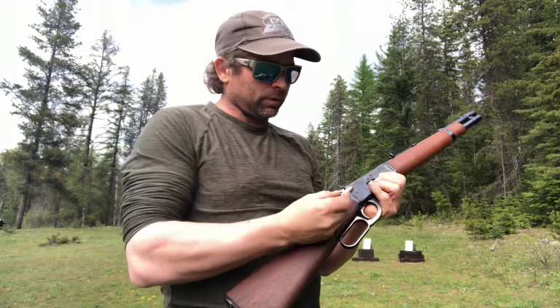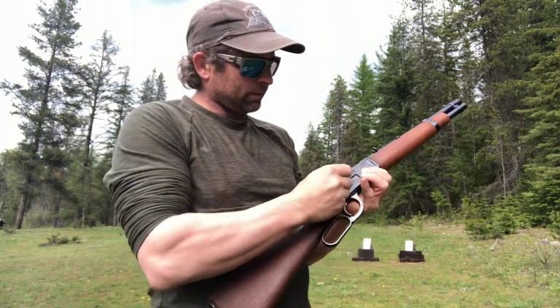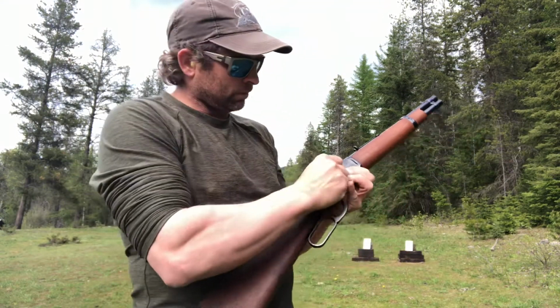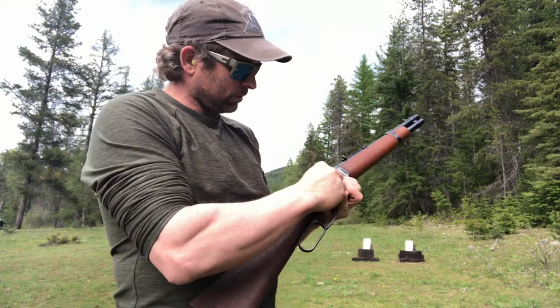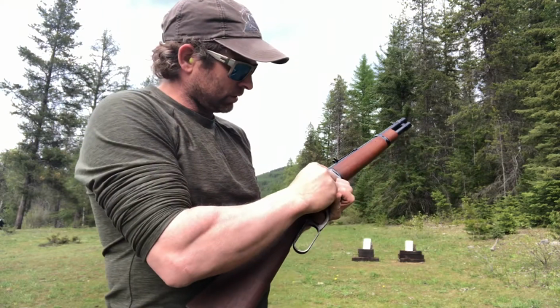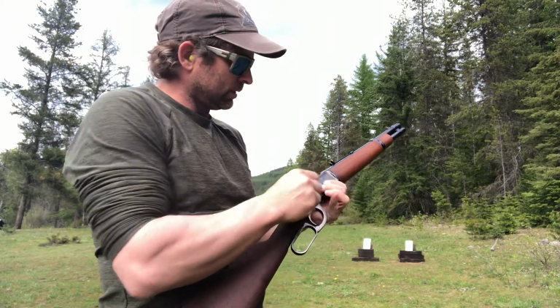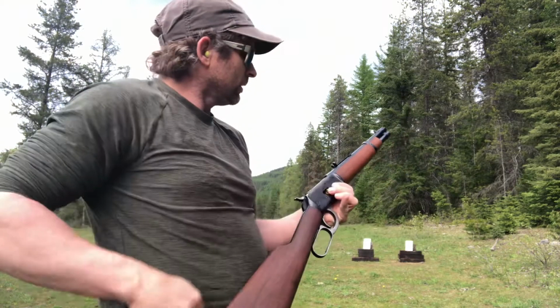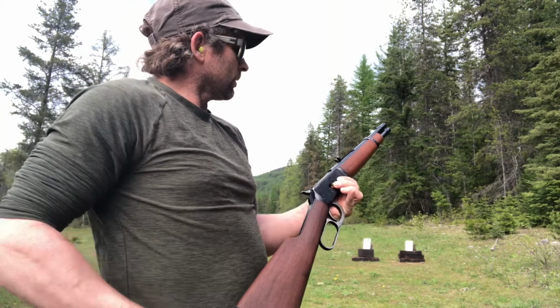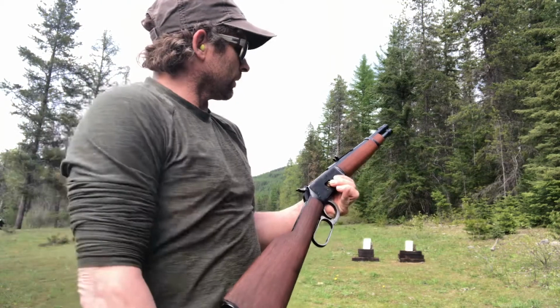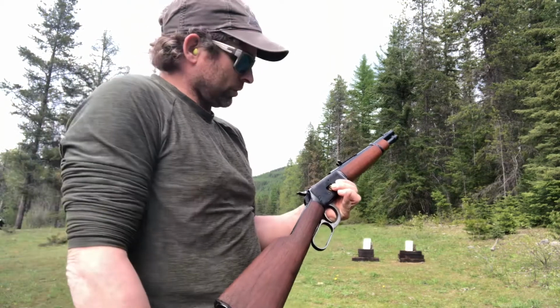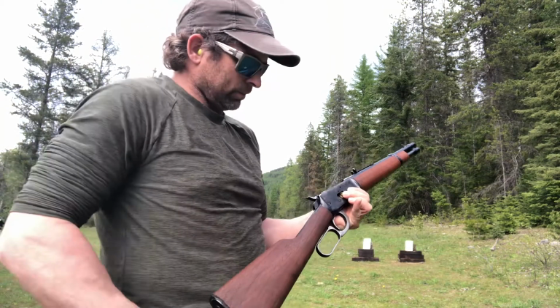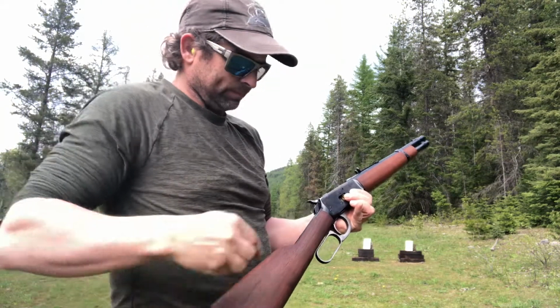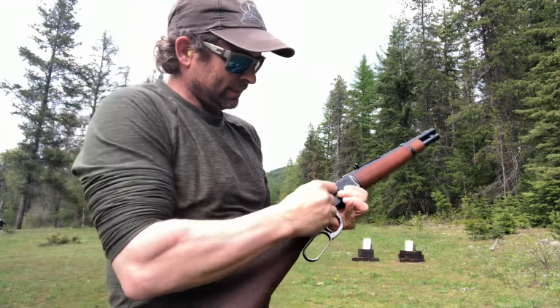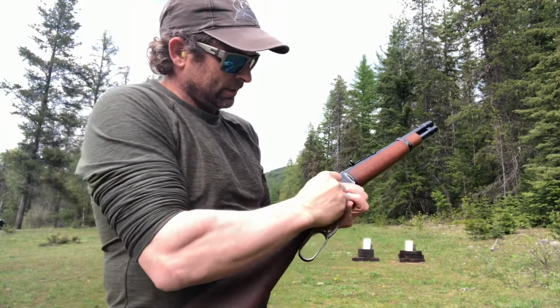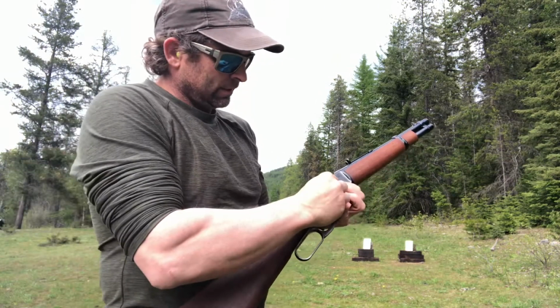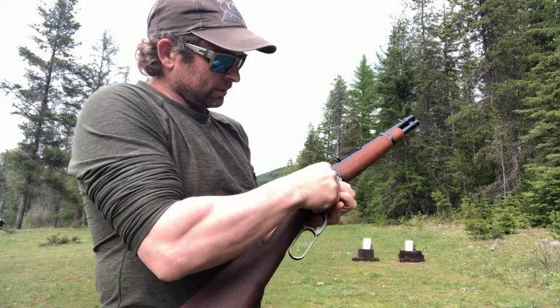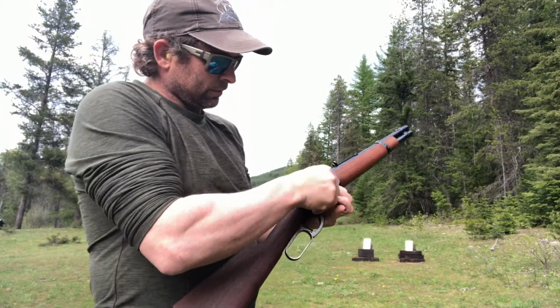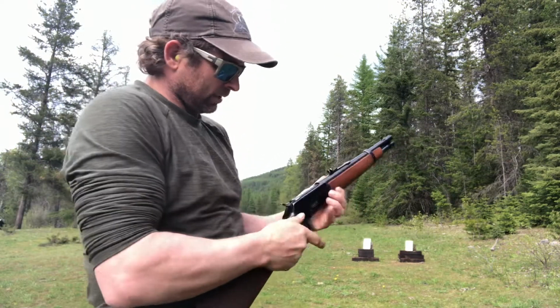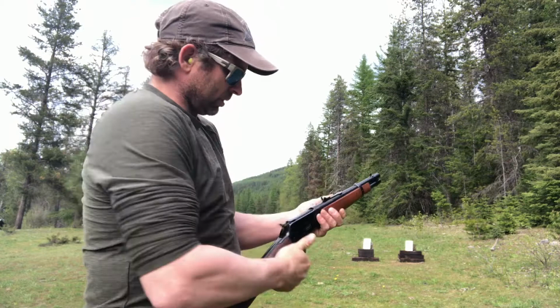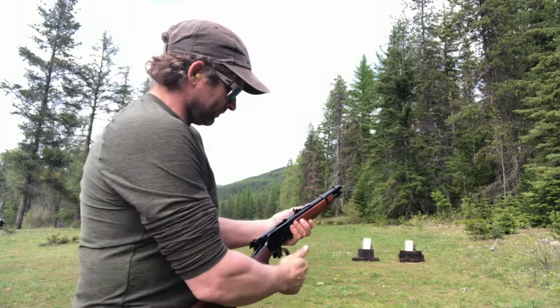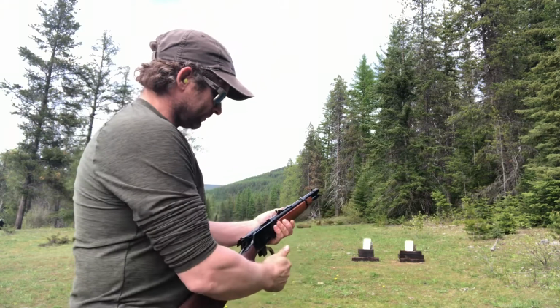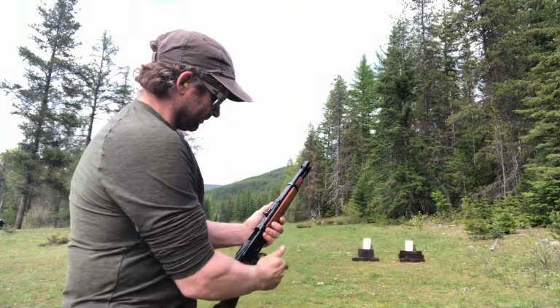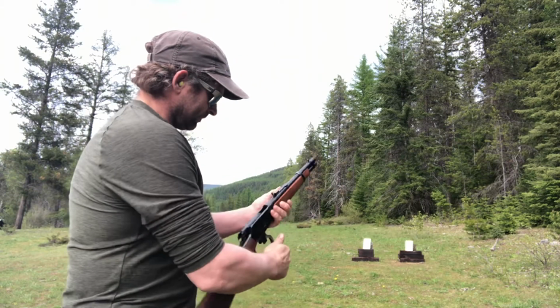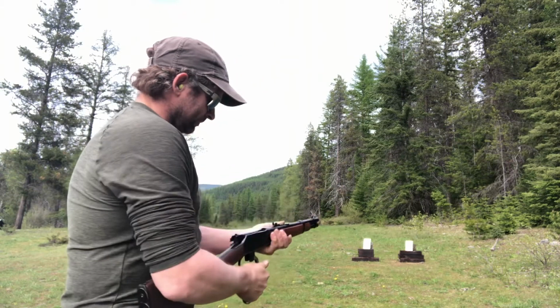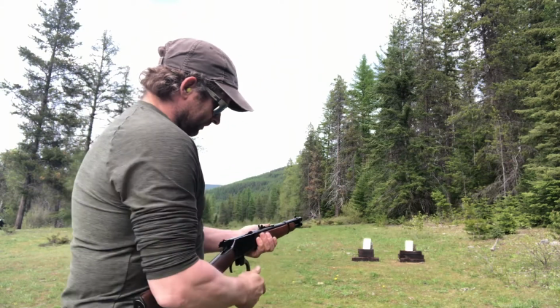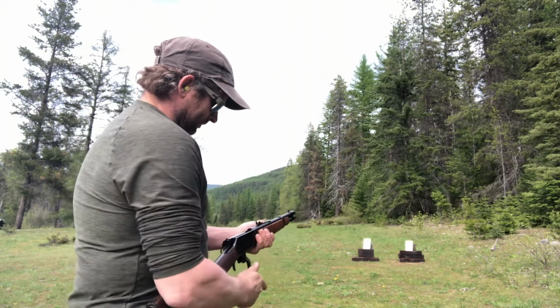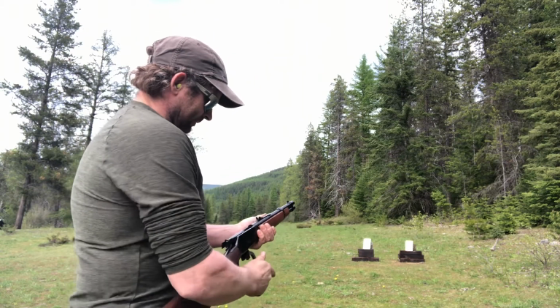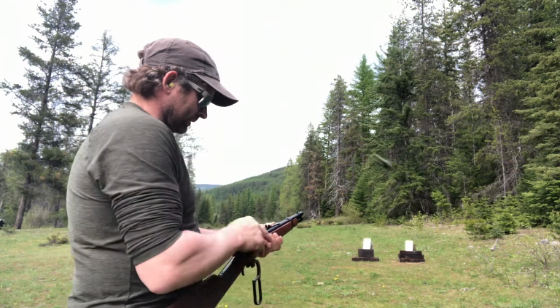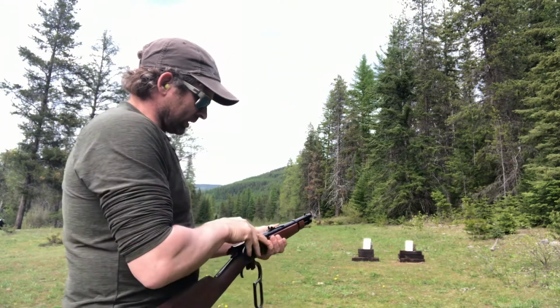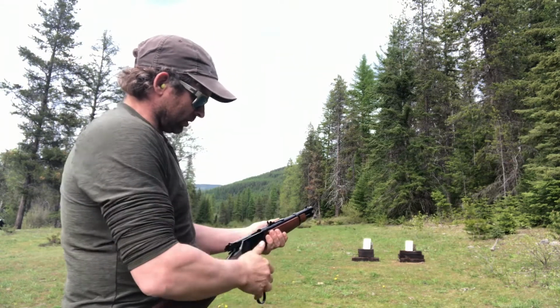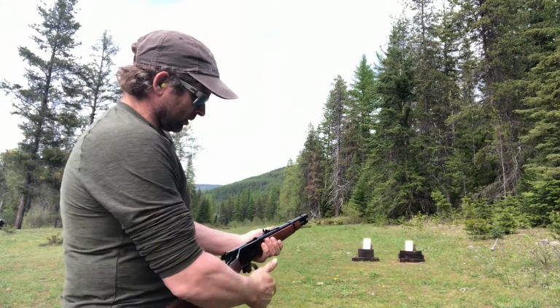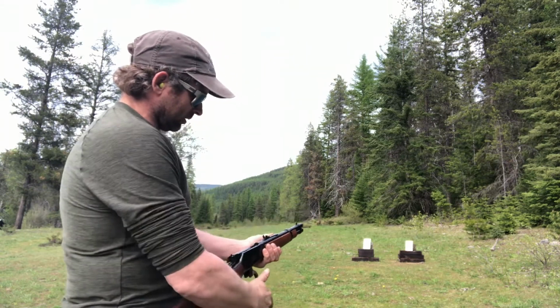45 Colt bullets — throw it up and shoot them. Nice little firearms. They jam once in a while though.